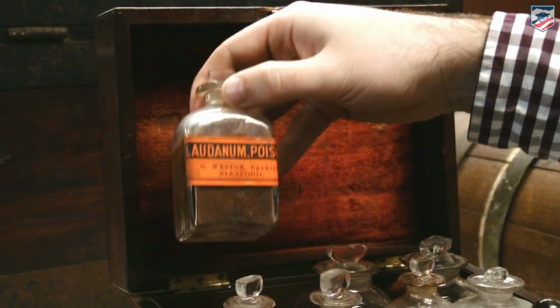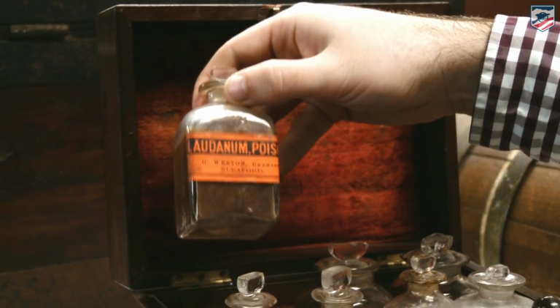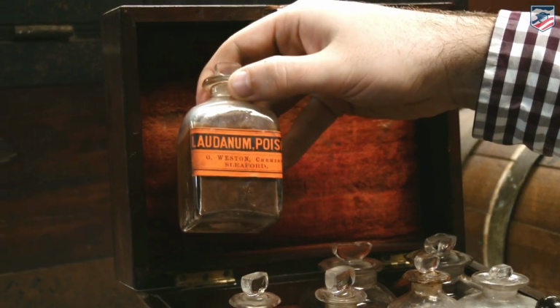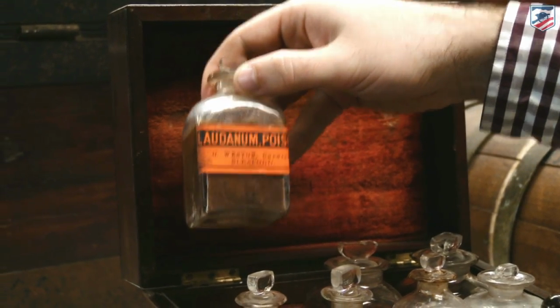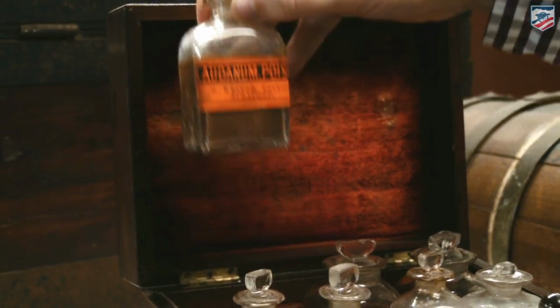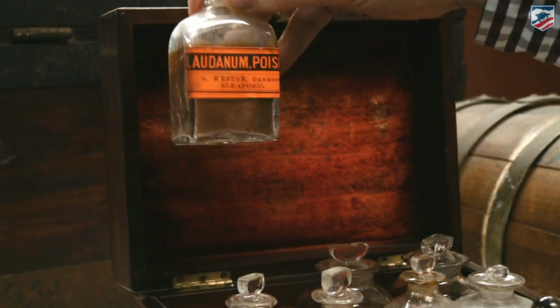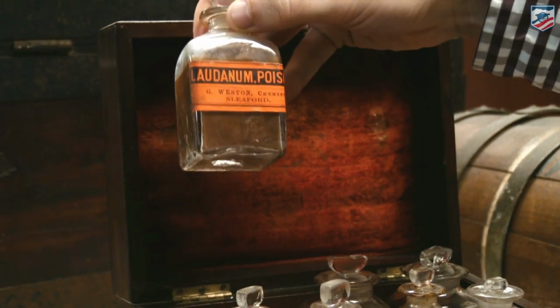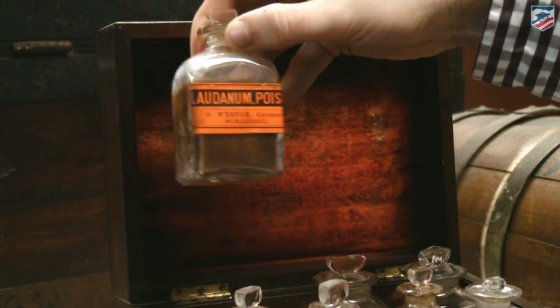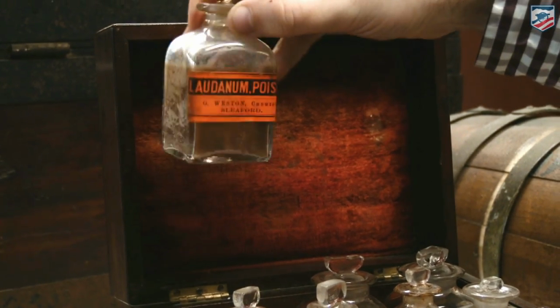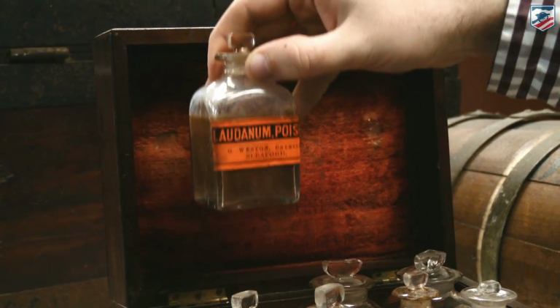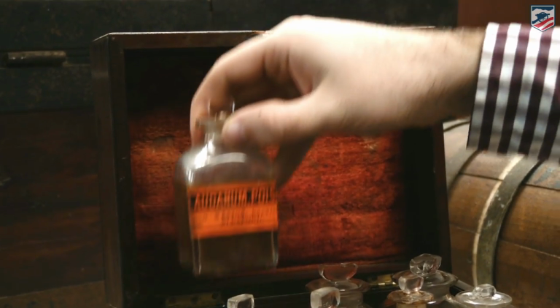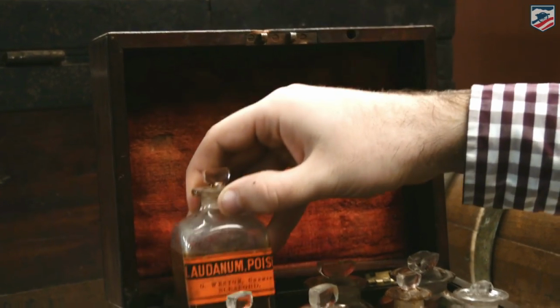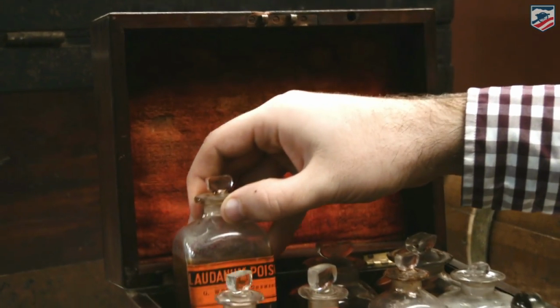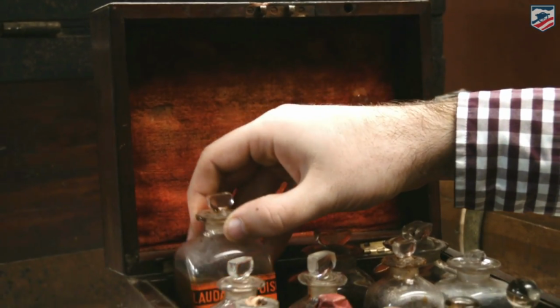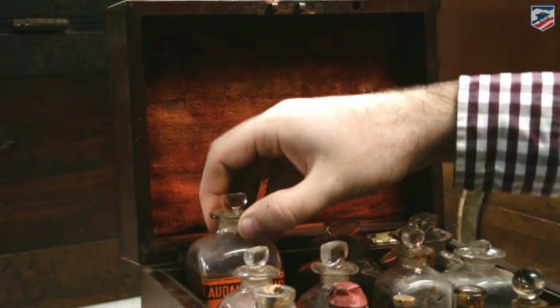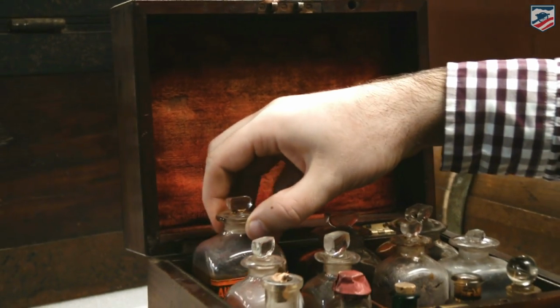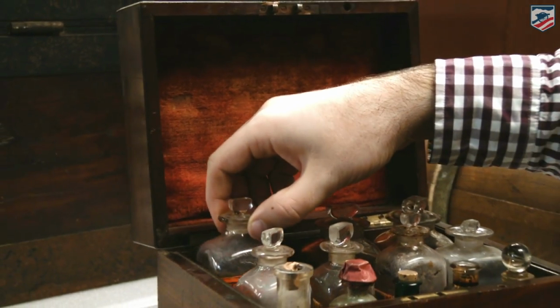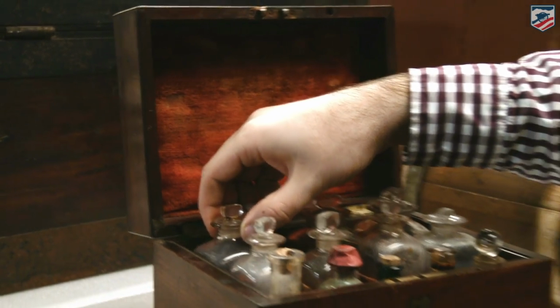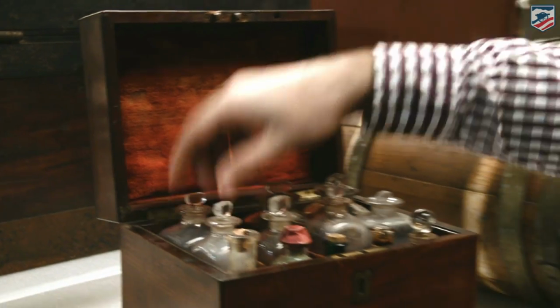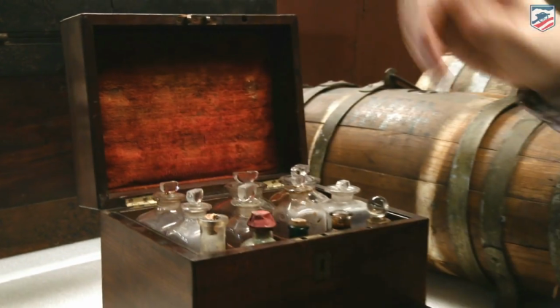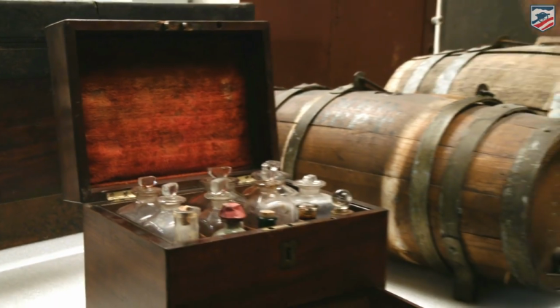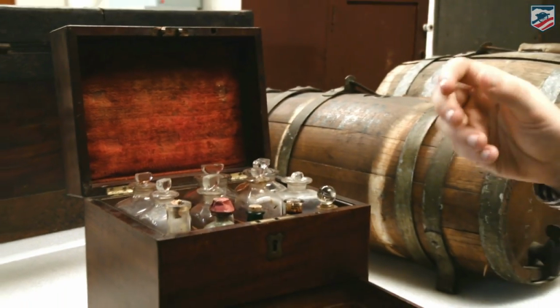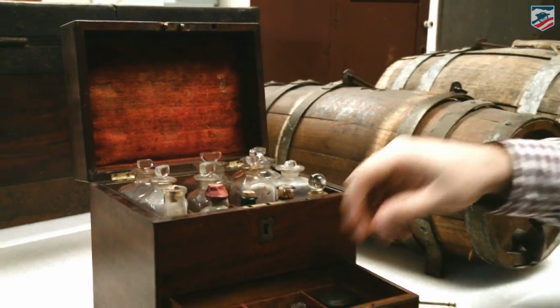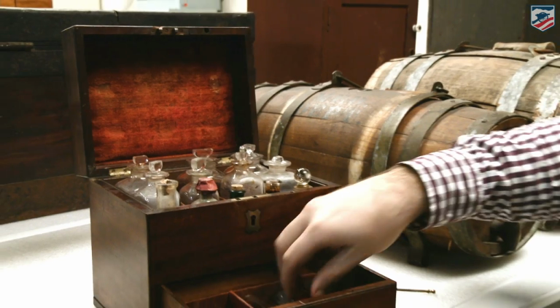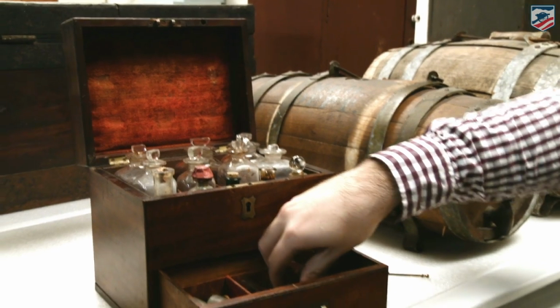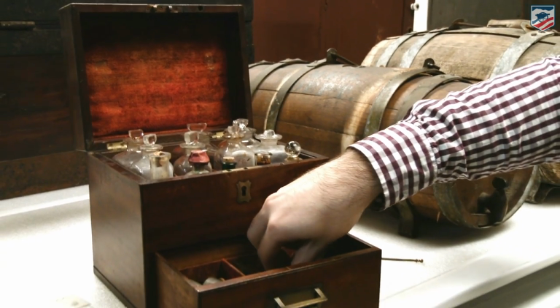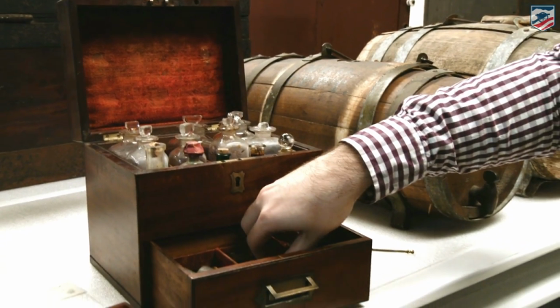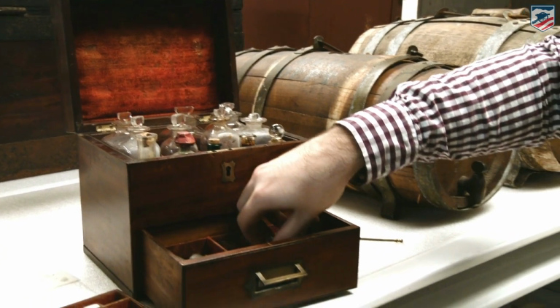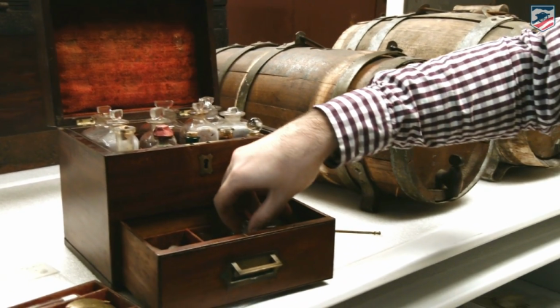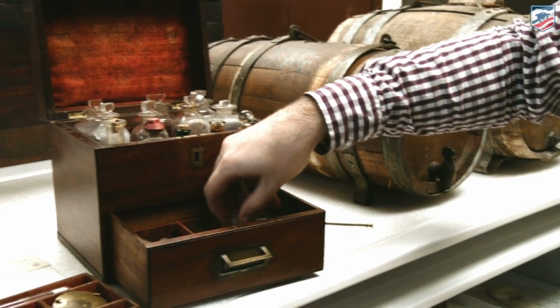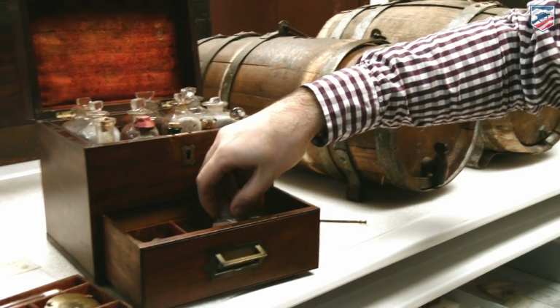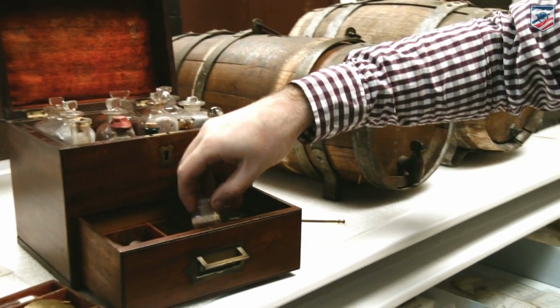Laudanum was used quite liberally. You can see it's empty, and it's one of the biggest bottles in this container. So that's a great aspect of Civil War medicine — they have the ability to numb some of the pain that these soldiers are going to experience.